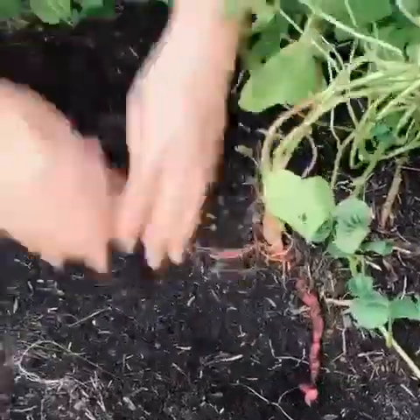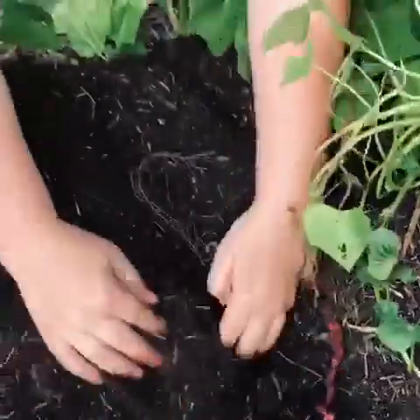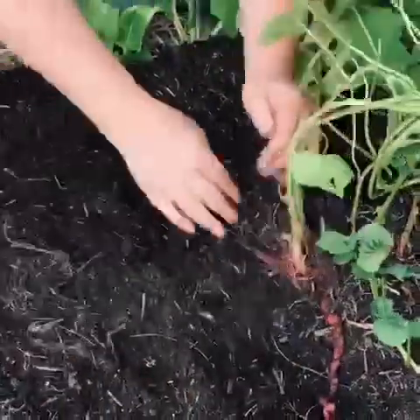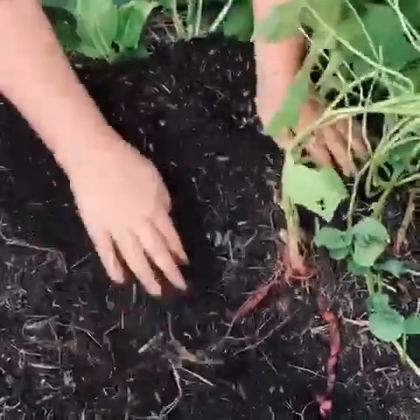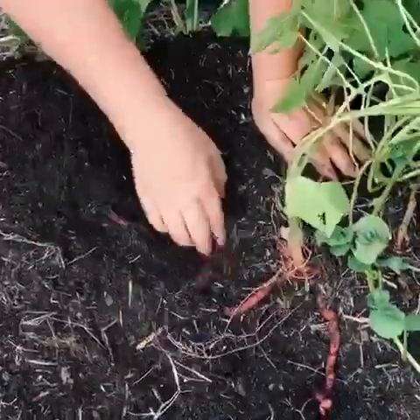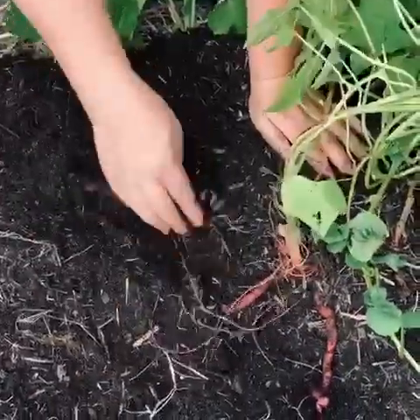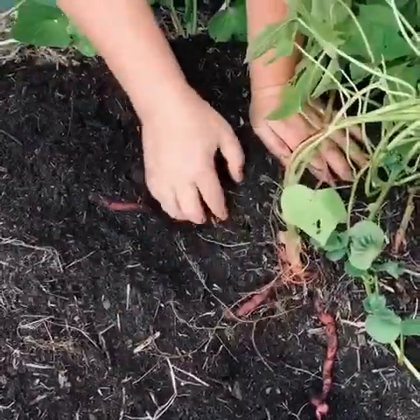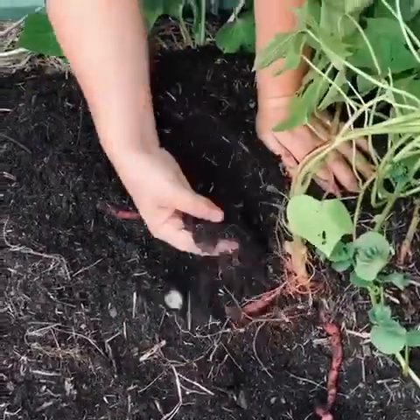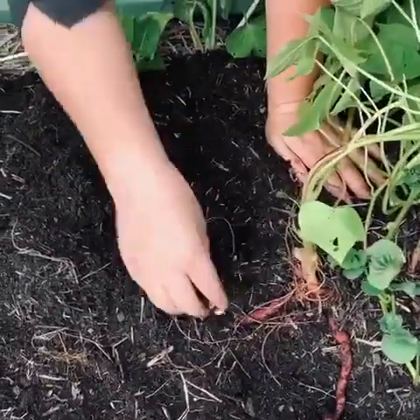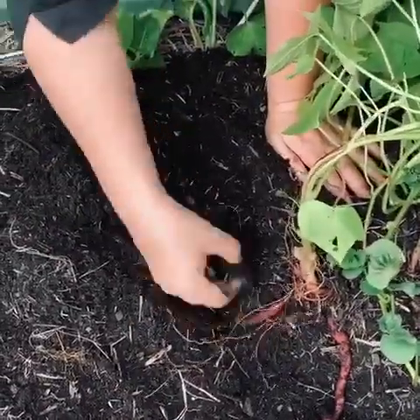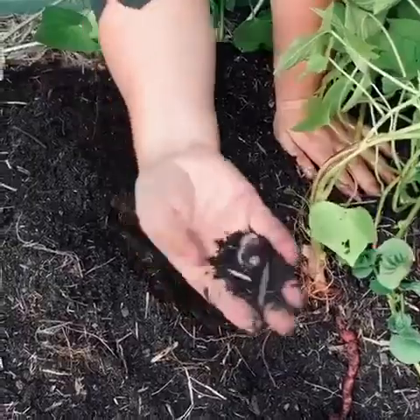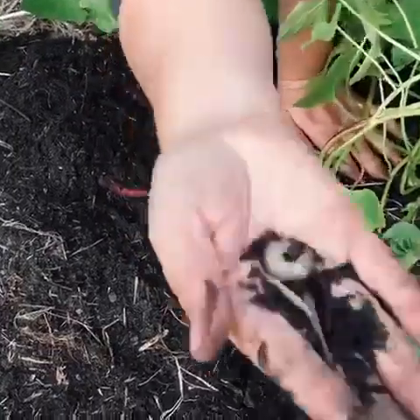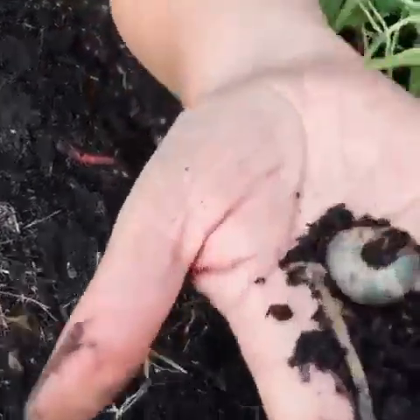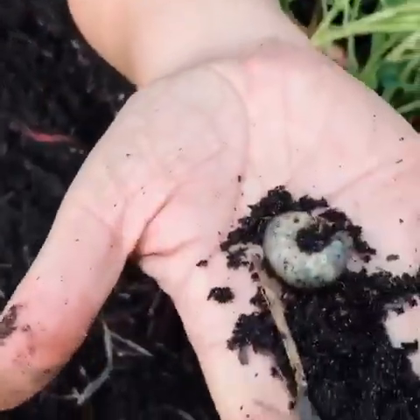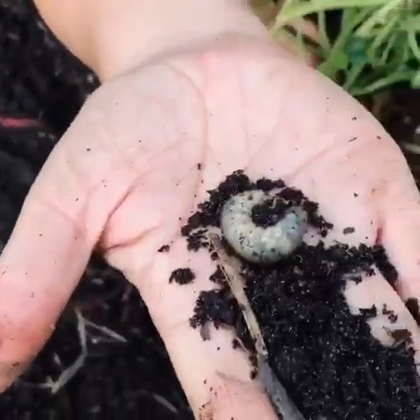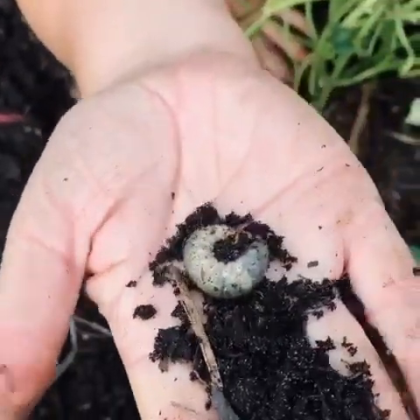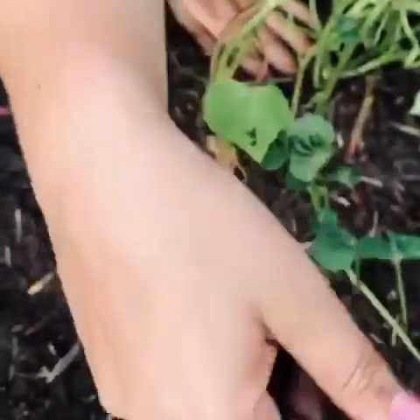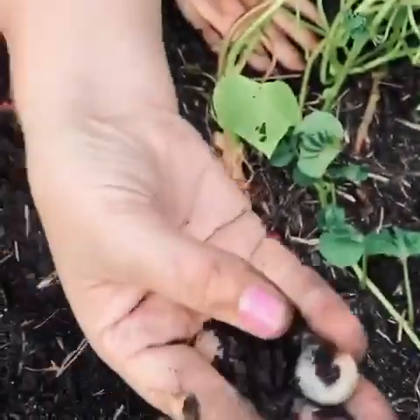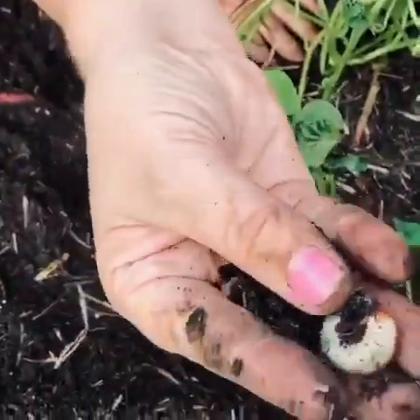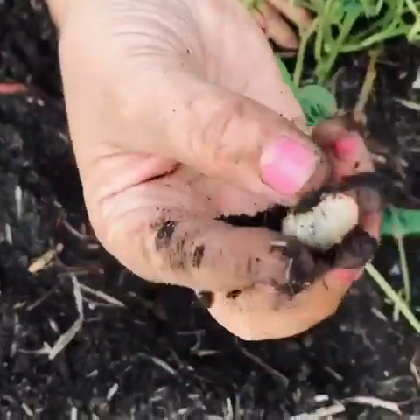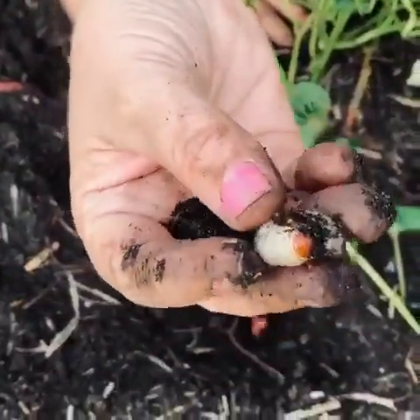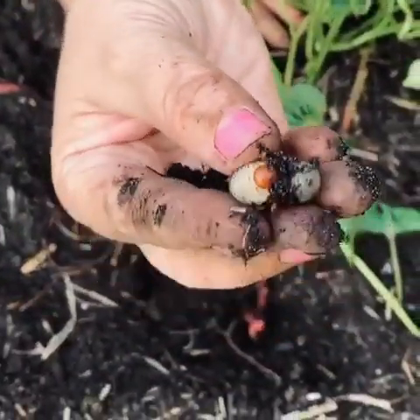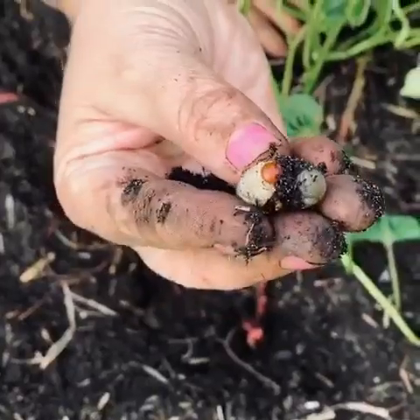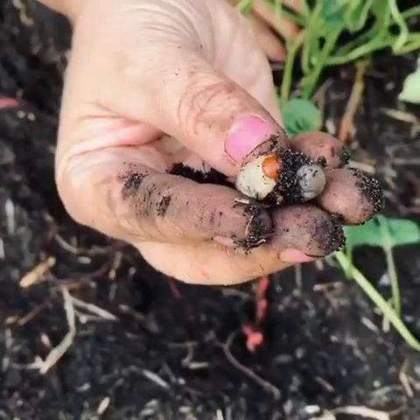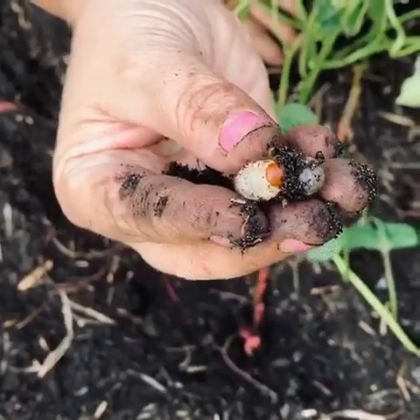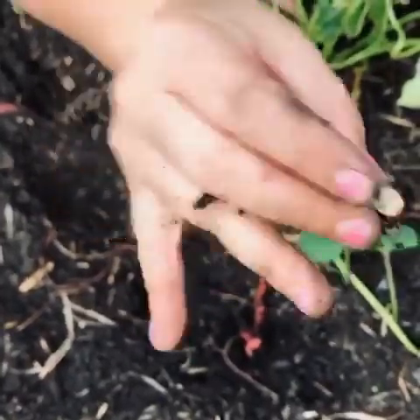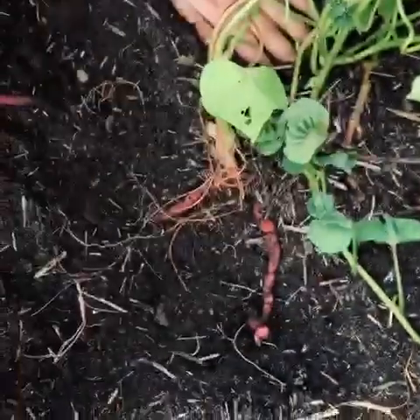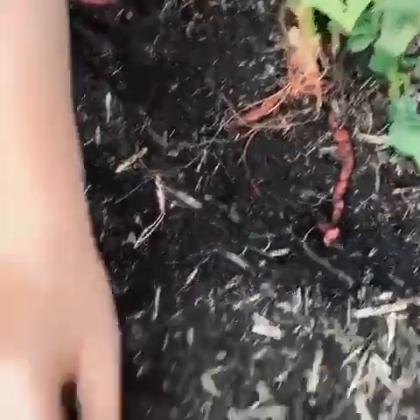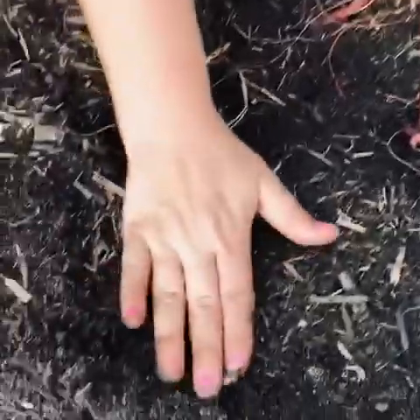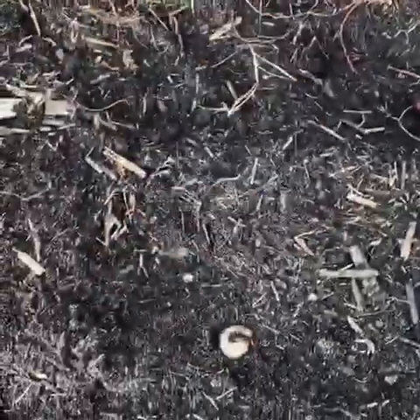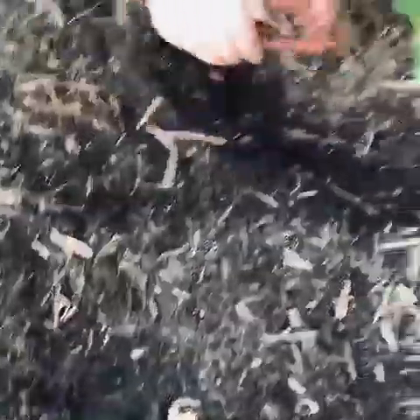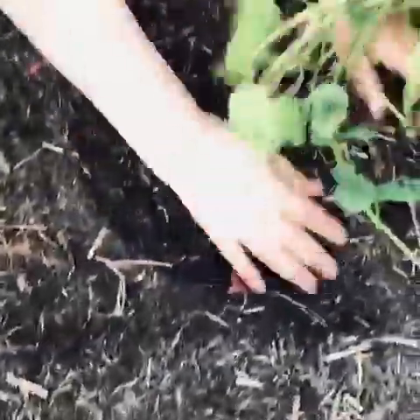Let's dig, dig, dig with our hands. I found something. What do we think this might be? Do you know? It's white and a bit curly. I wonder what you think it might be. I'll just pop it there.